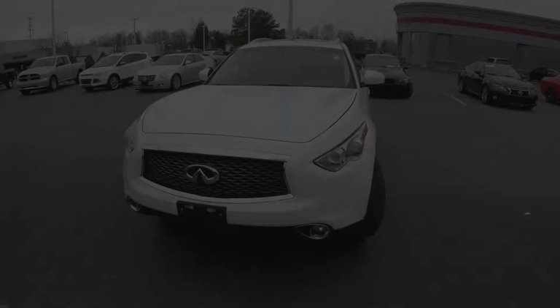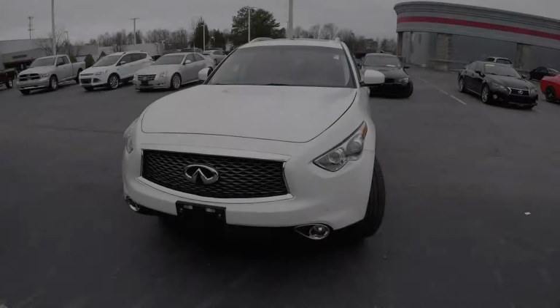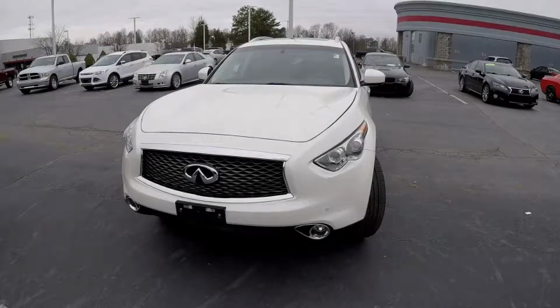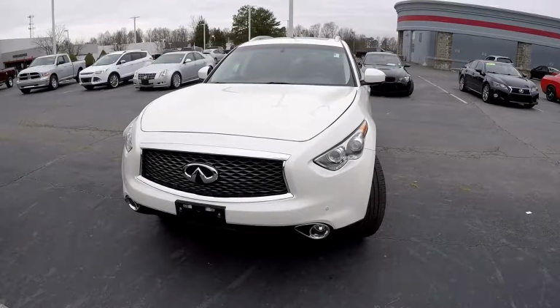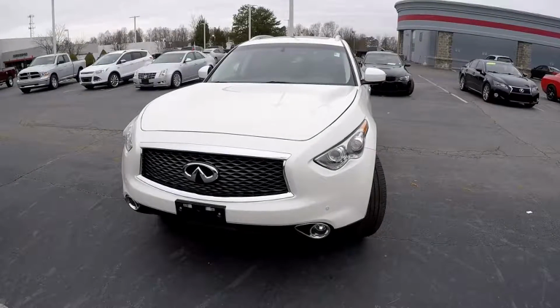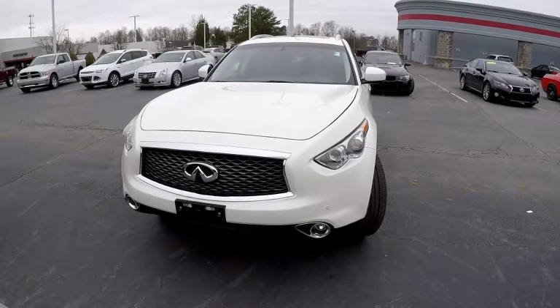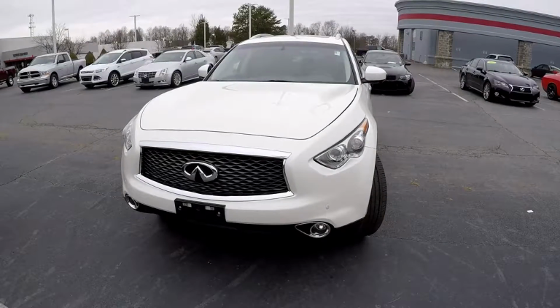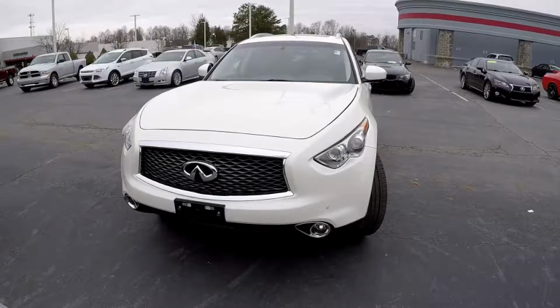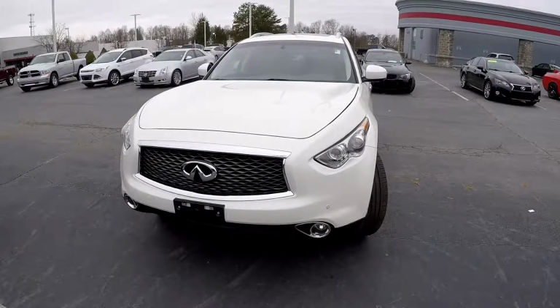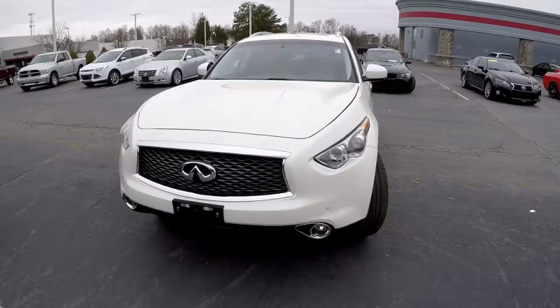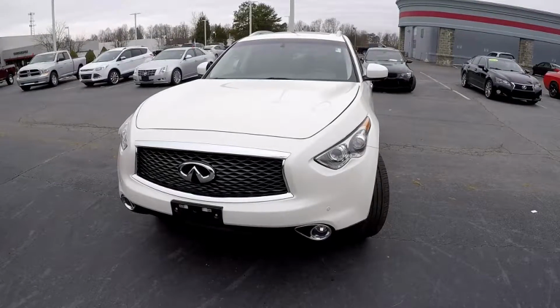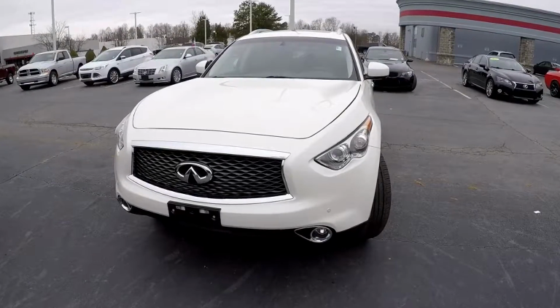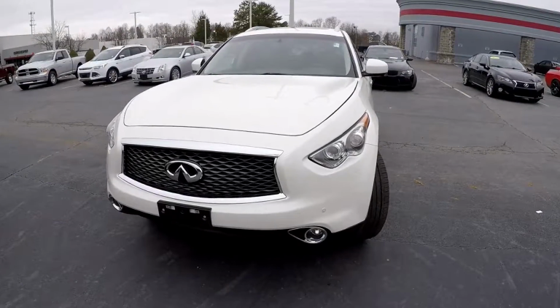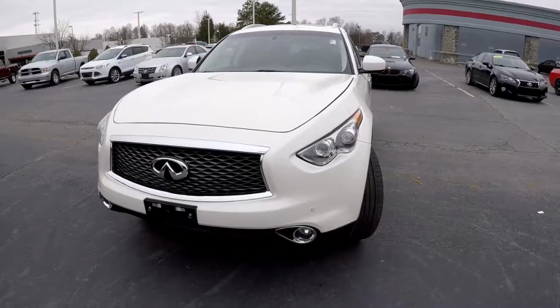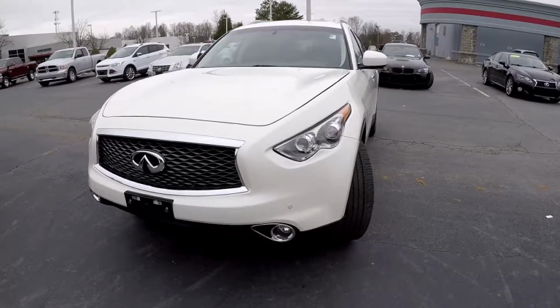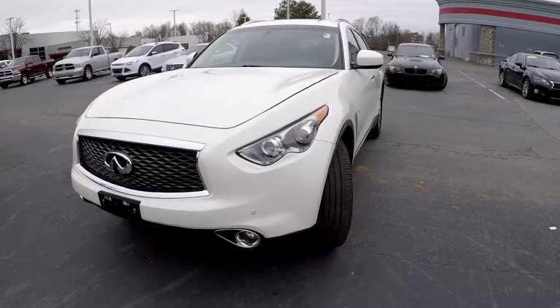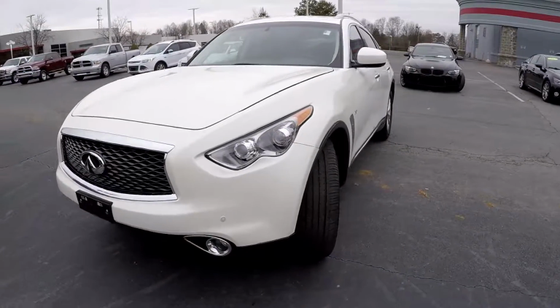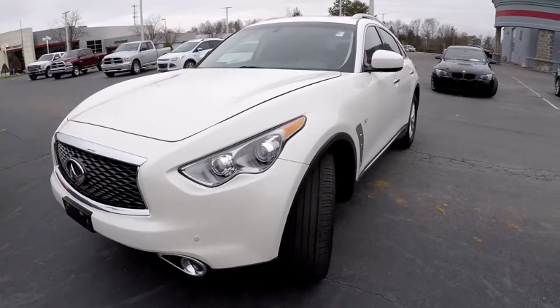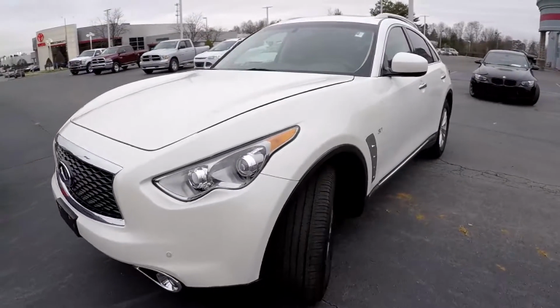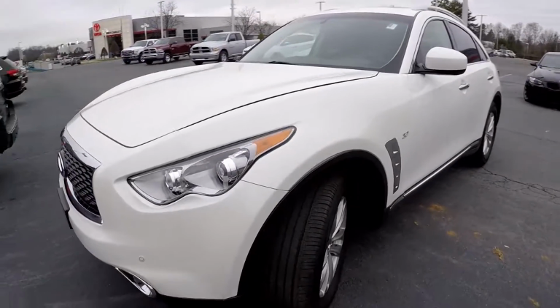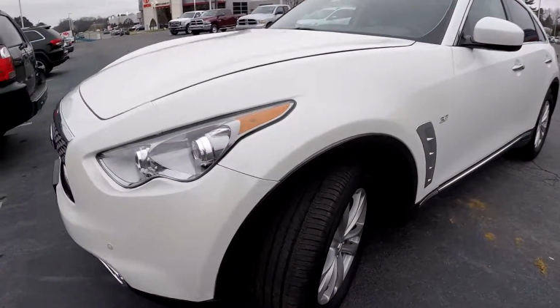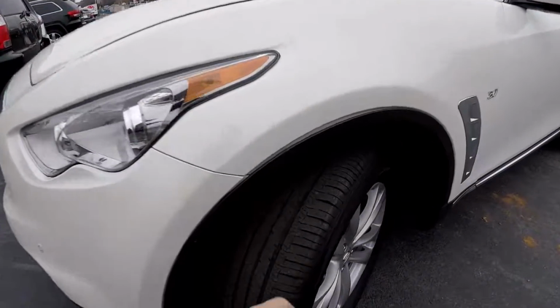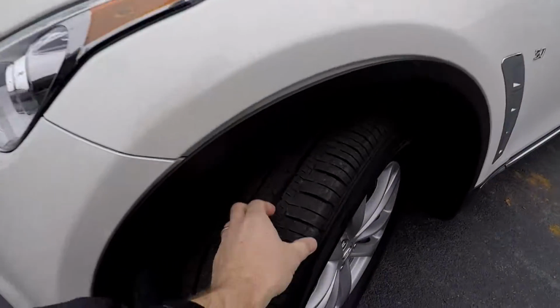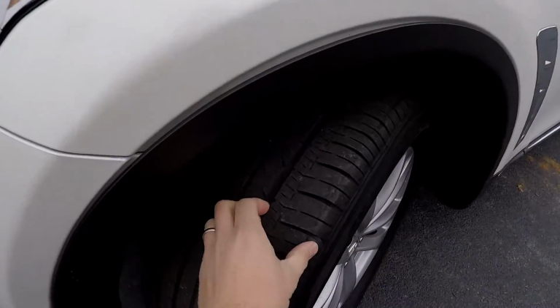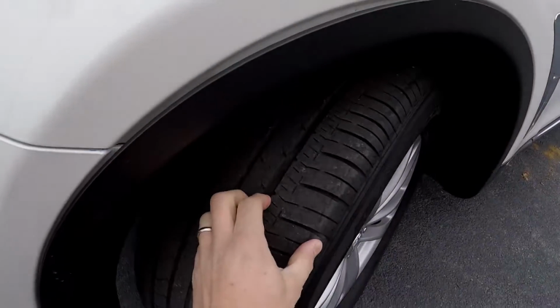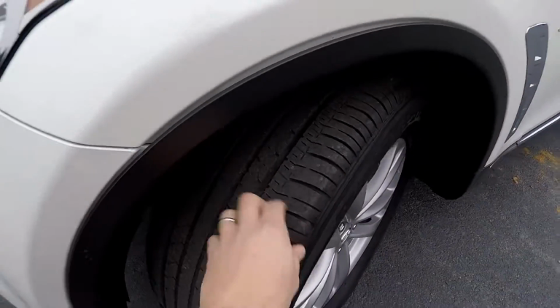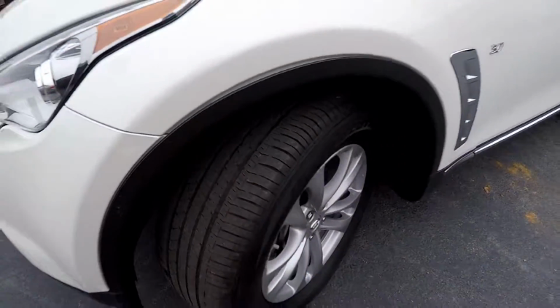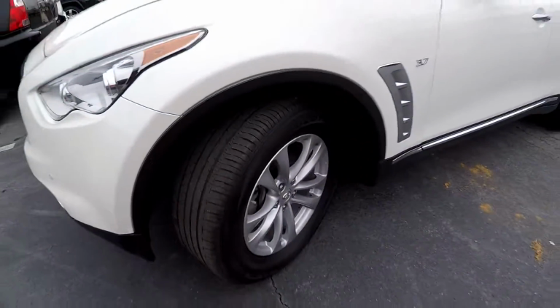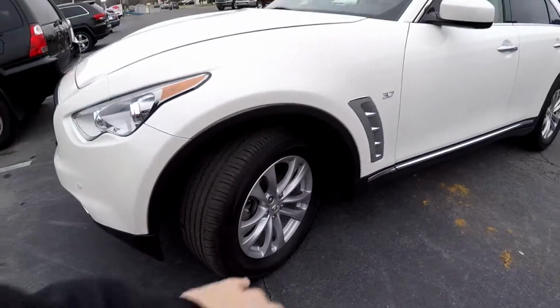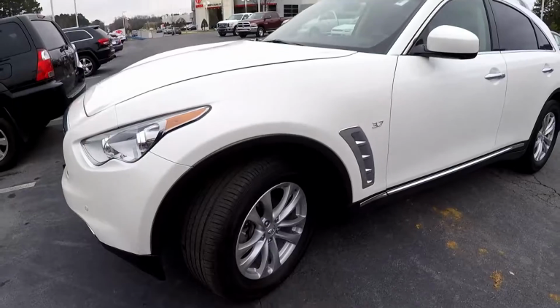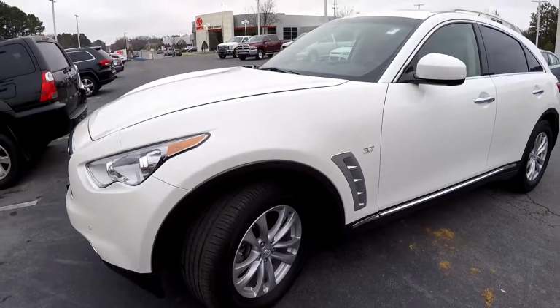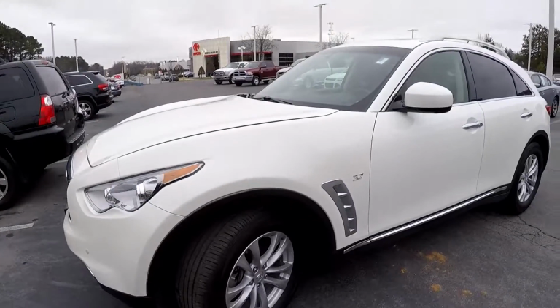Today we're at Right One Auto doing a walk around on a 2017 Infiniti QX70. We're going to start right up front with a quick check of those tires — good tread, nice set of alloys.